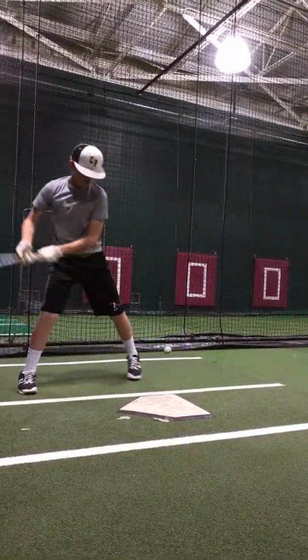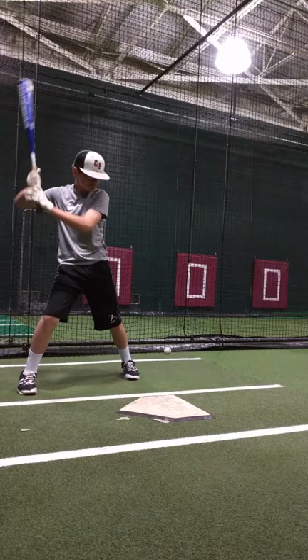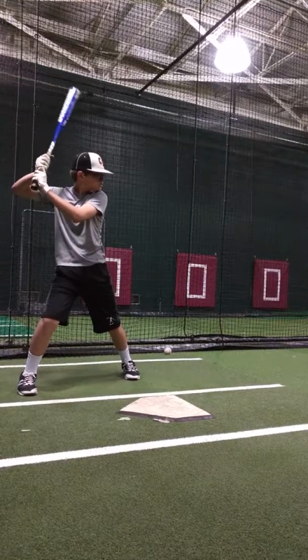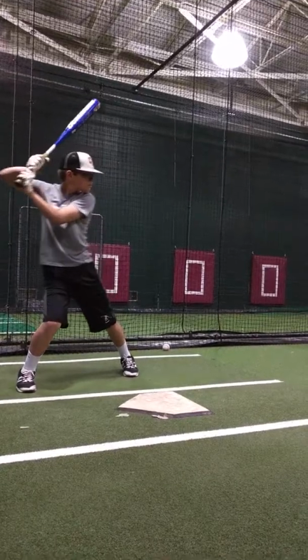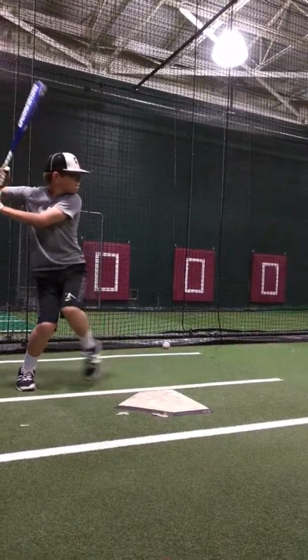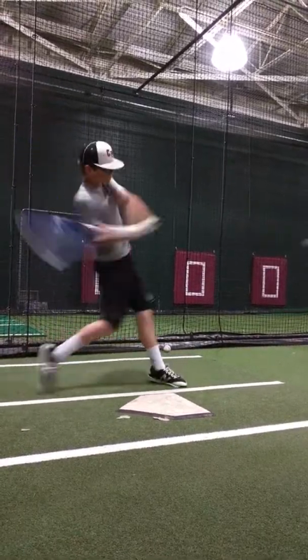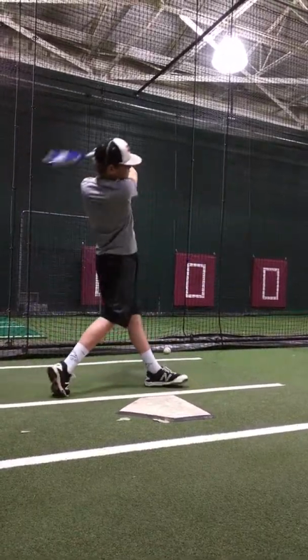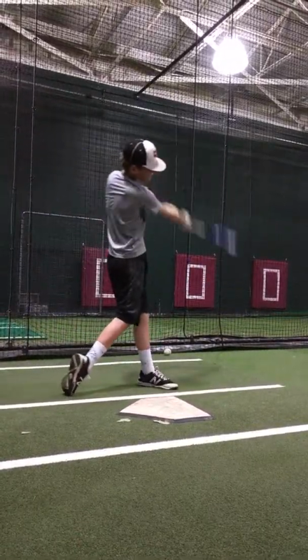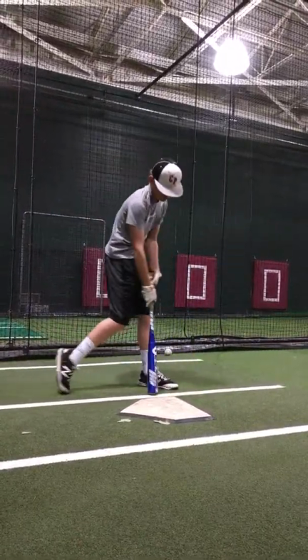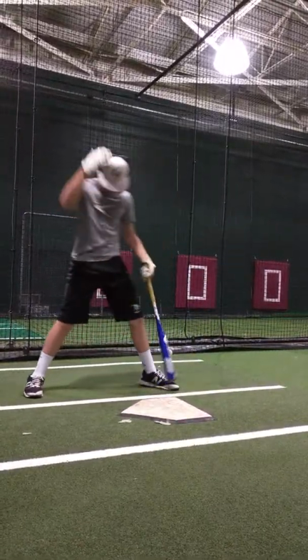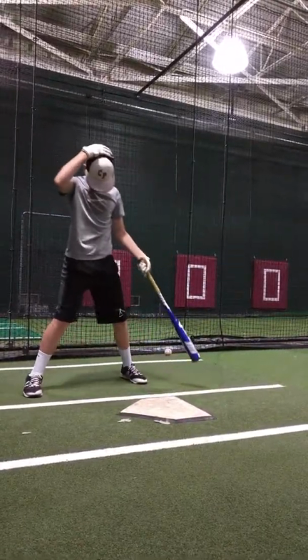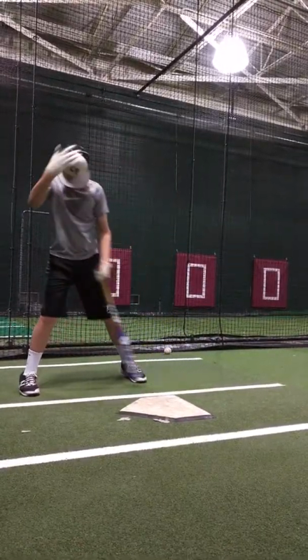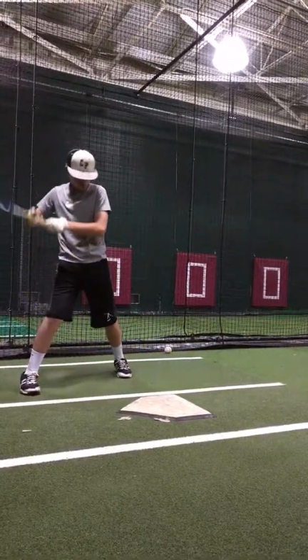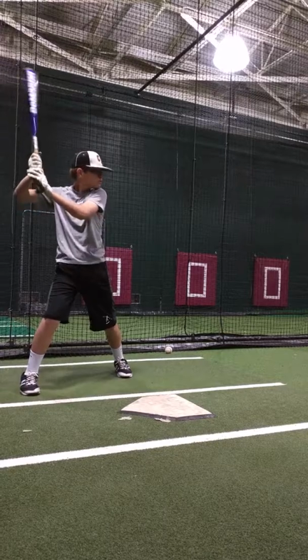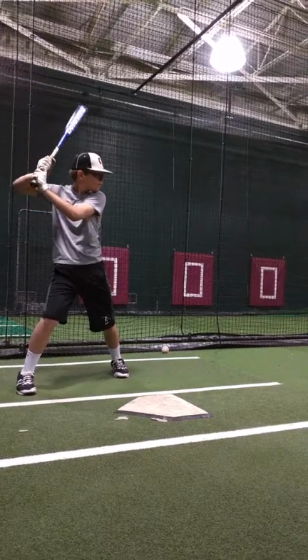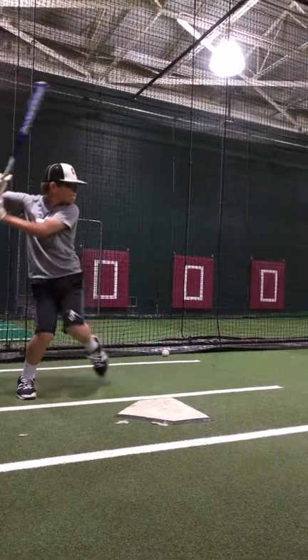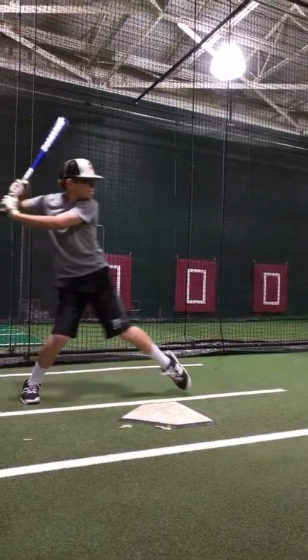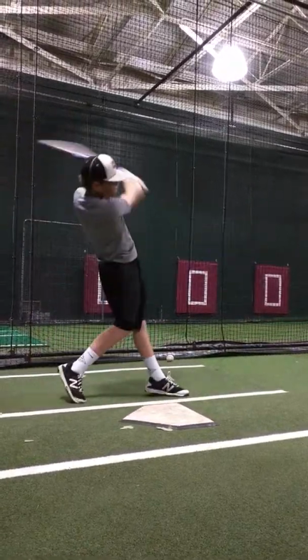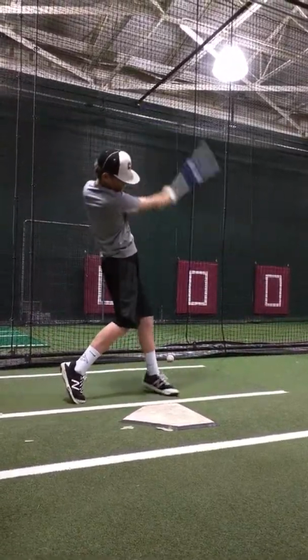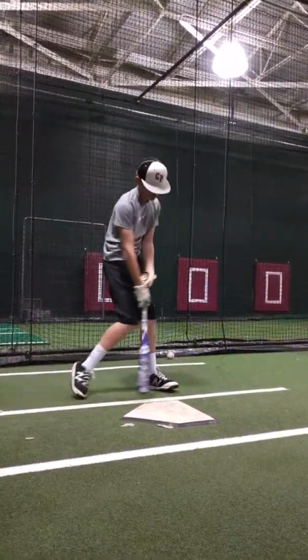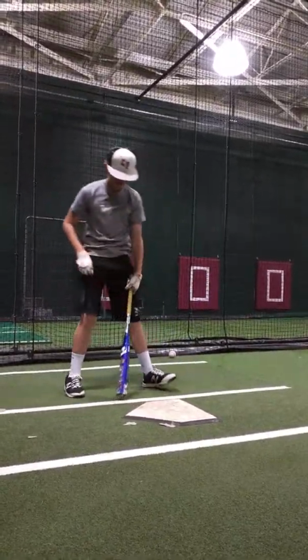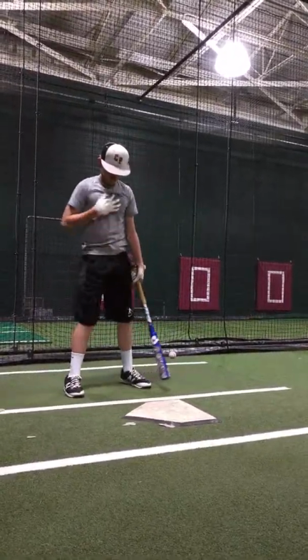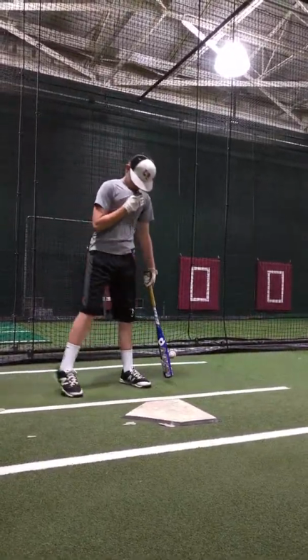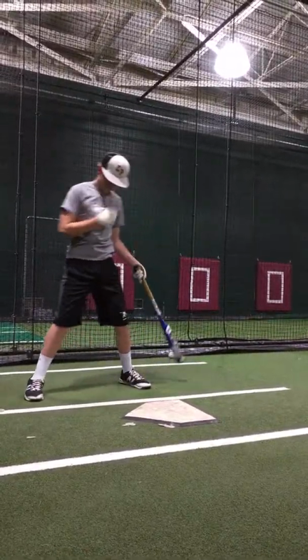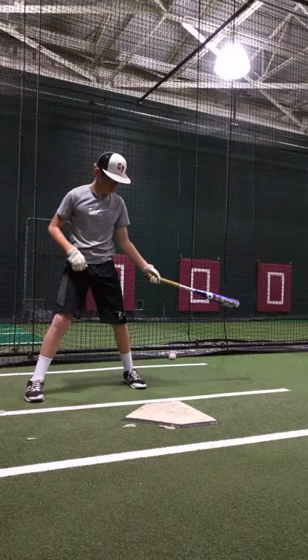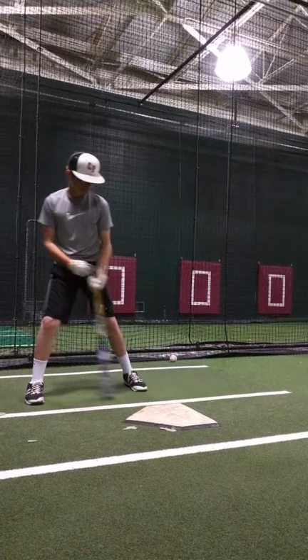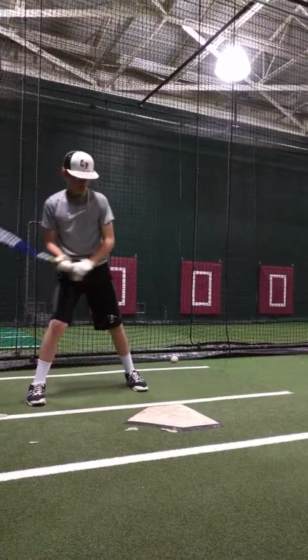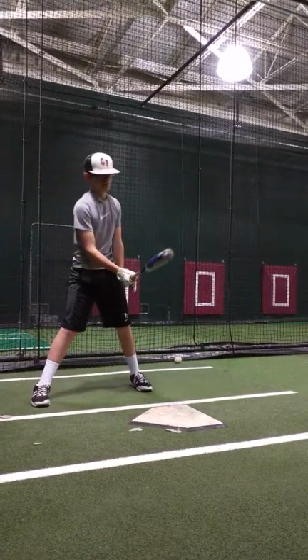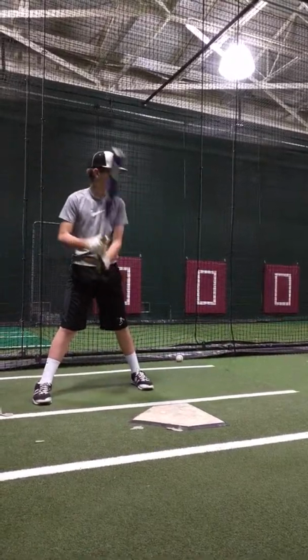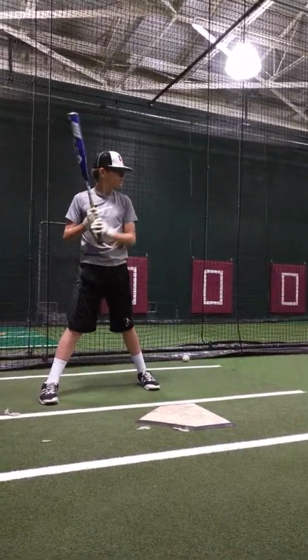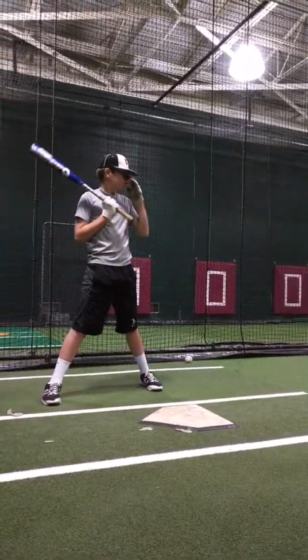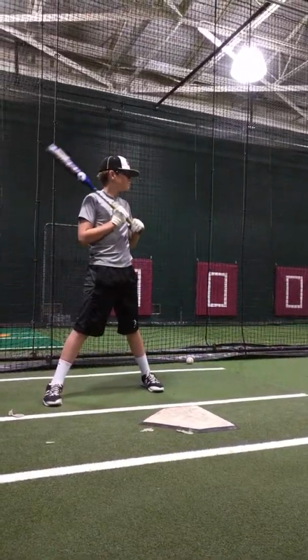Stay nice and small. There you go, better. I saw your hands the whole time. Maybe you lost the barrel, but that was good. Hands didn't really run away.